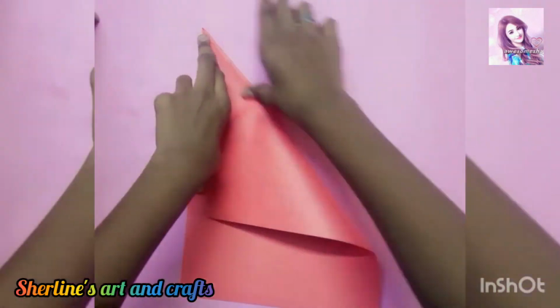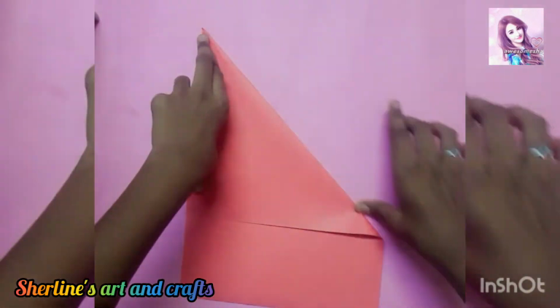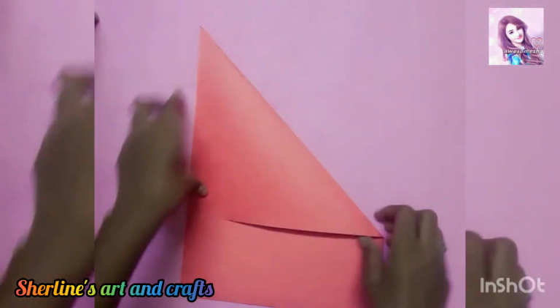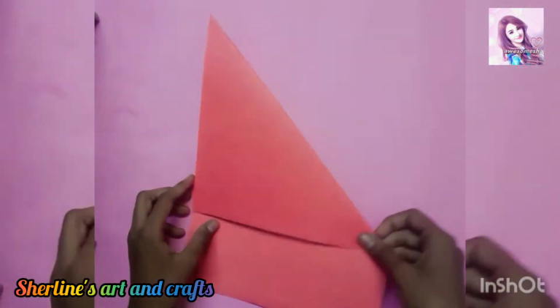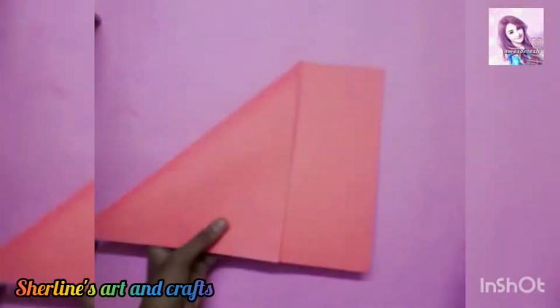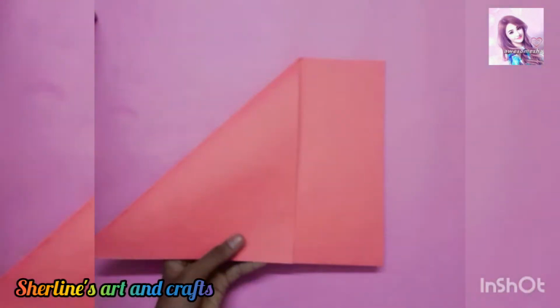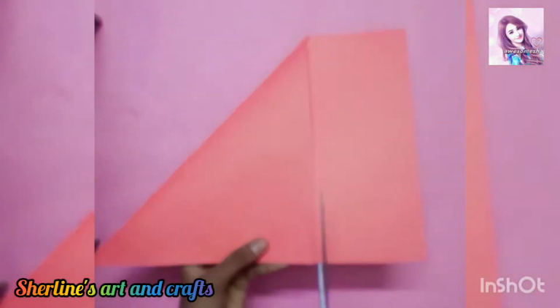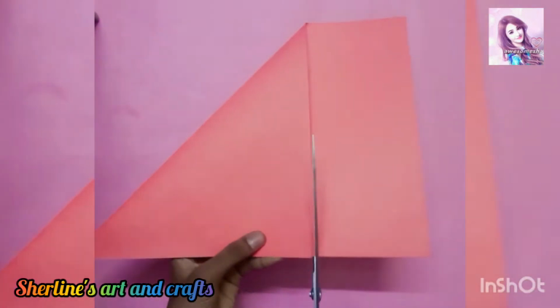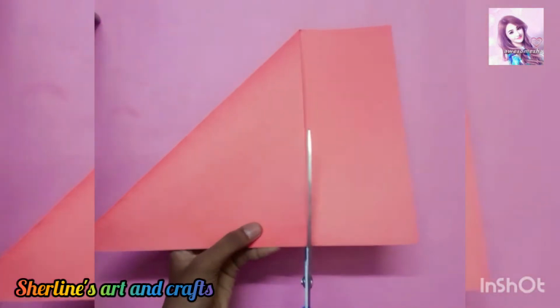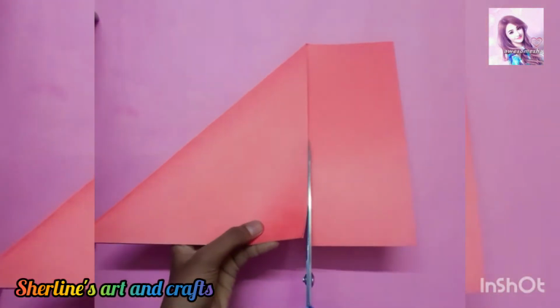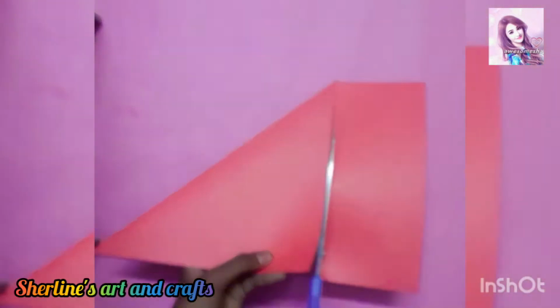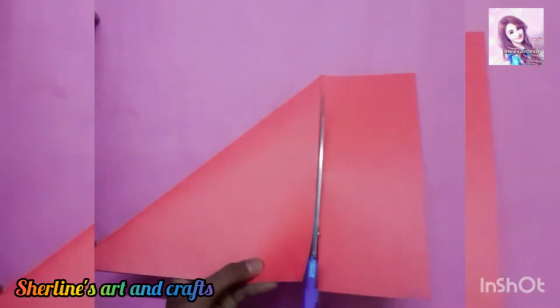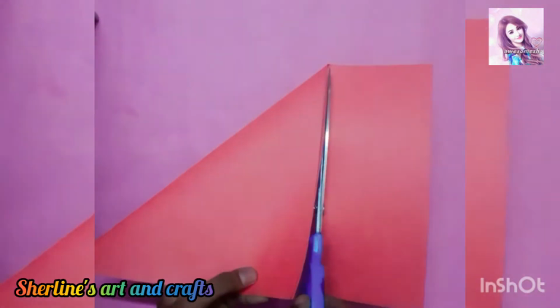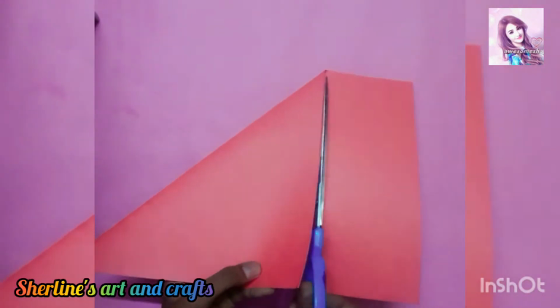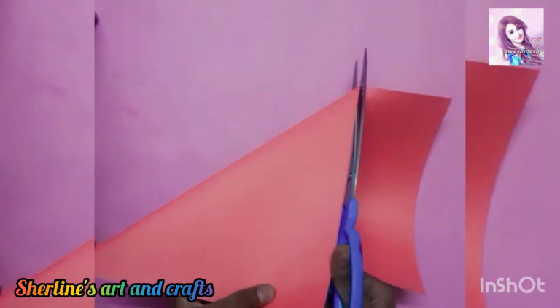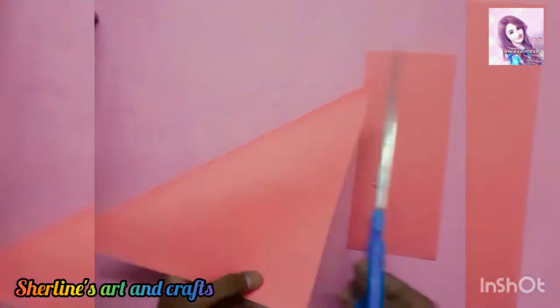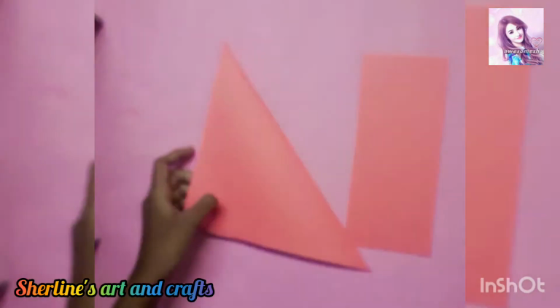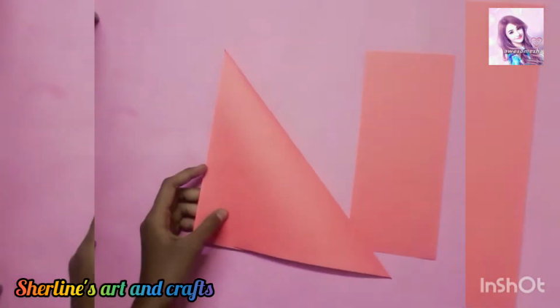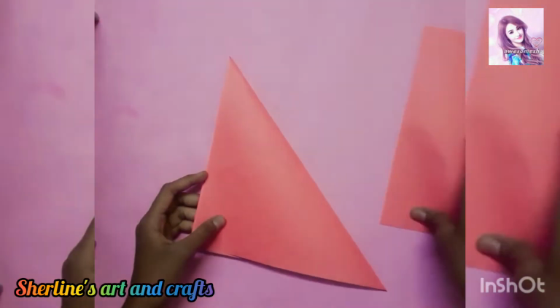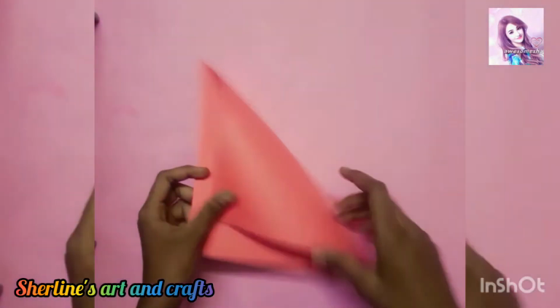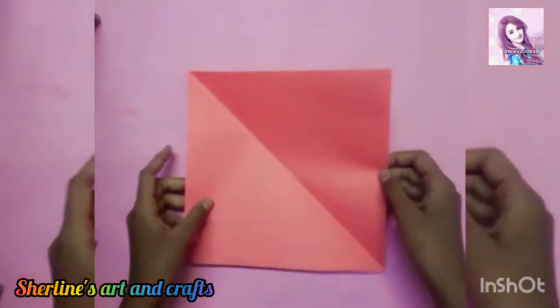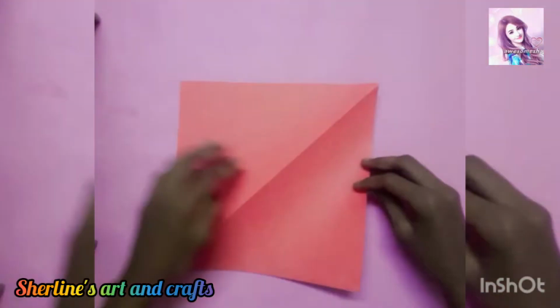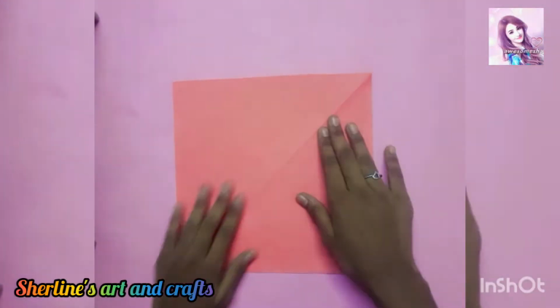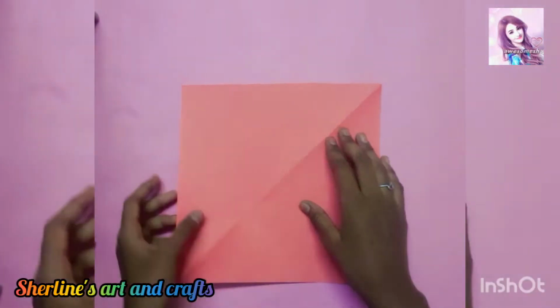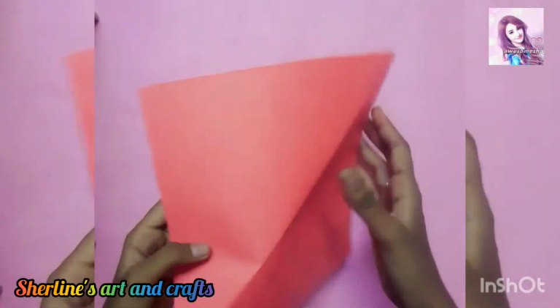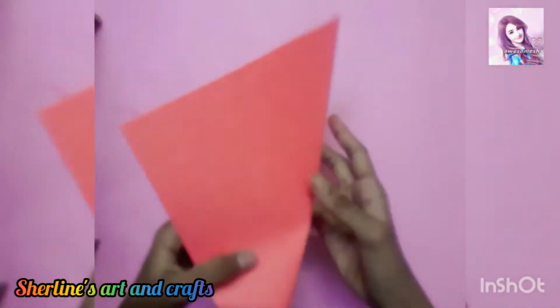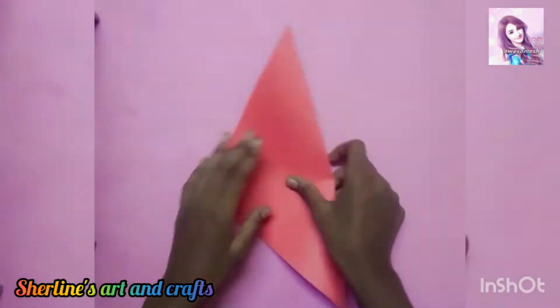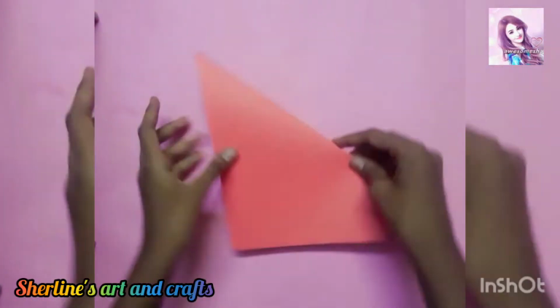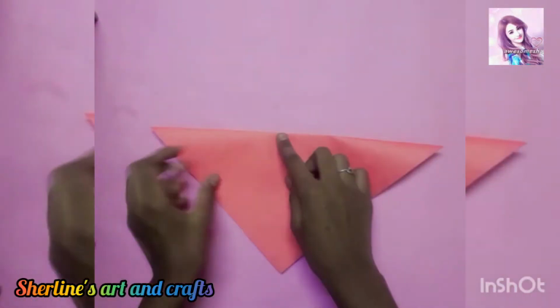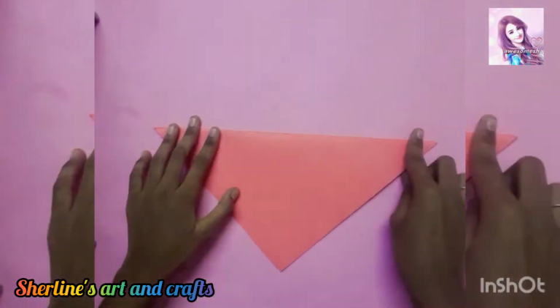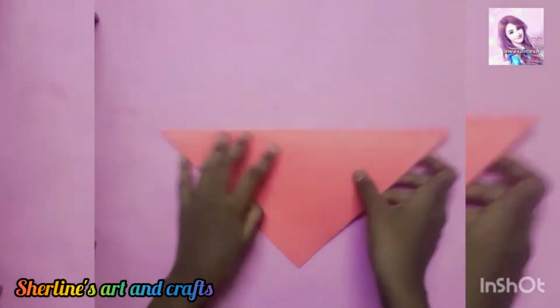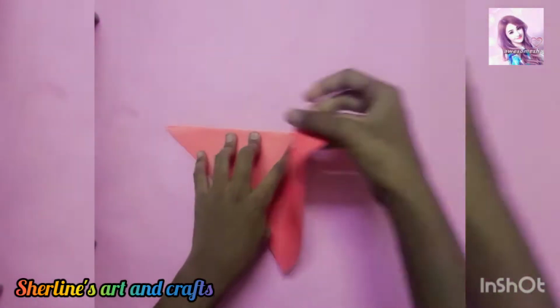I will put a color sheet in red. I will cut it into a square shape, 3 and 4.